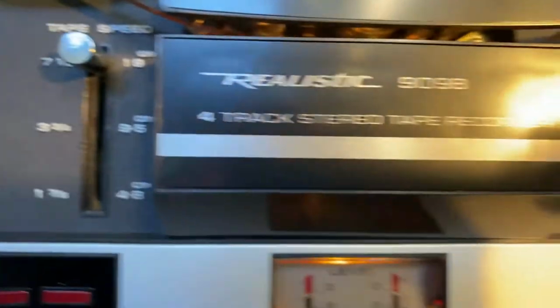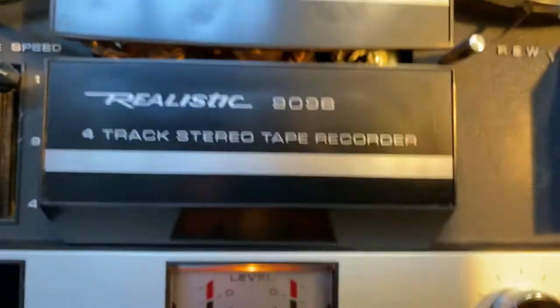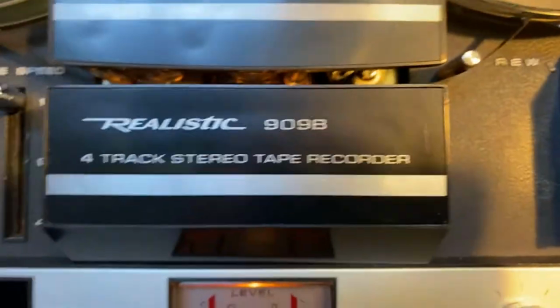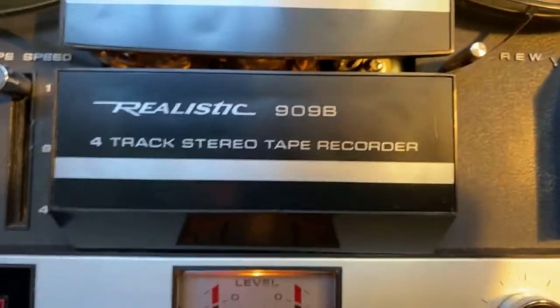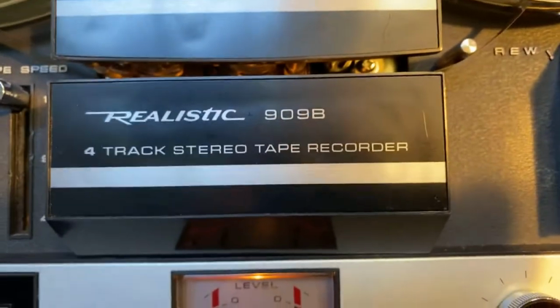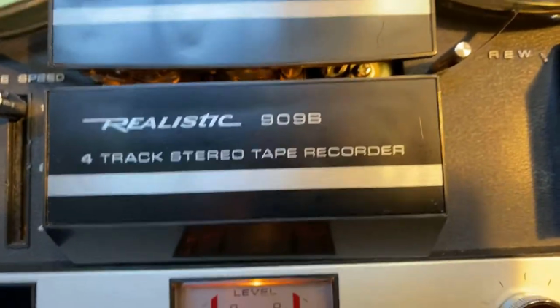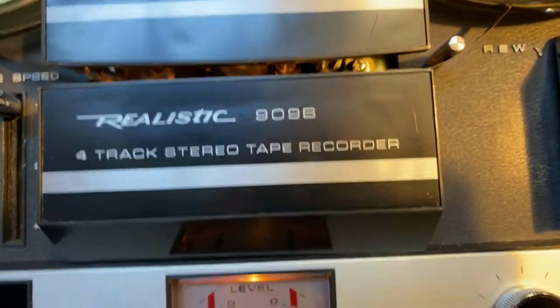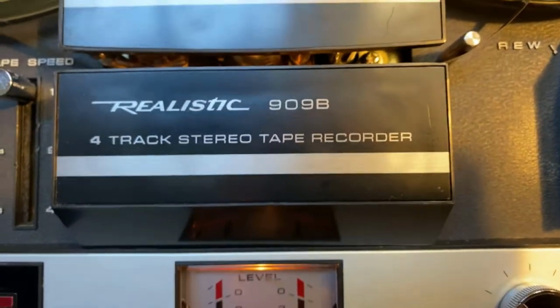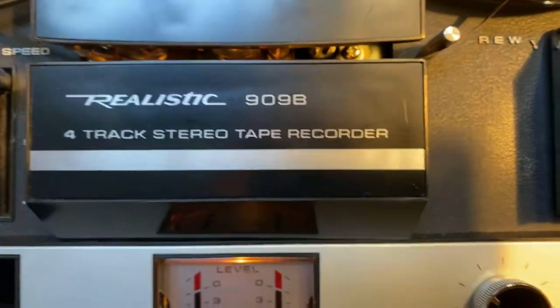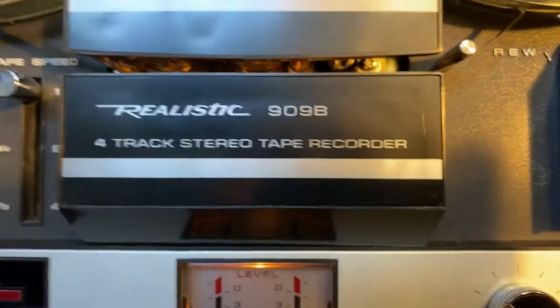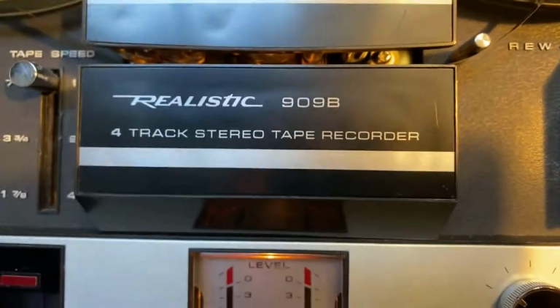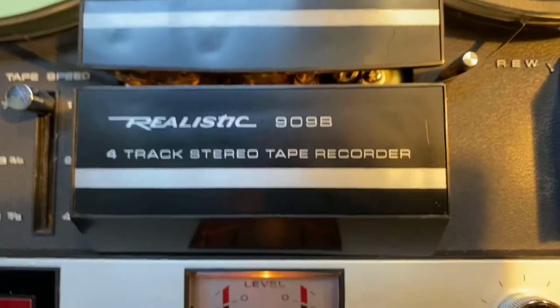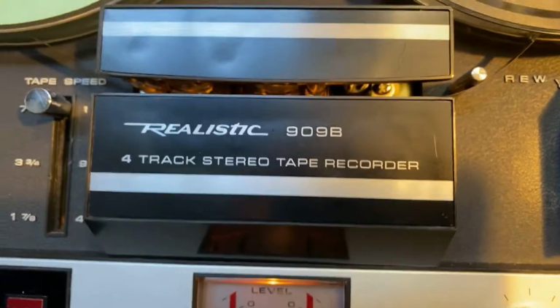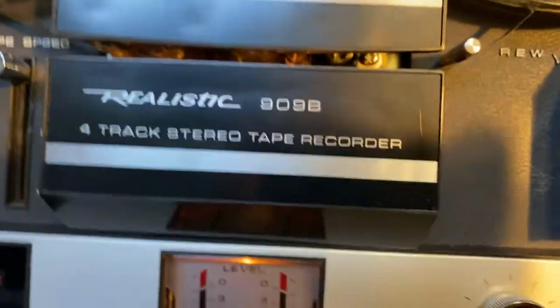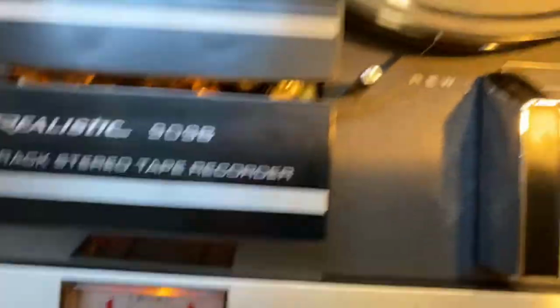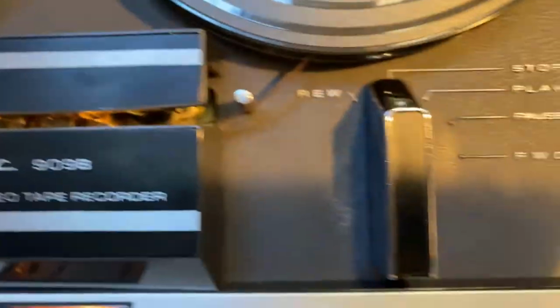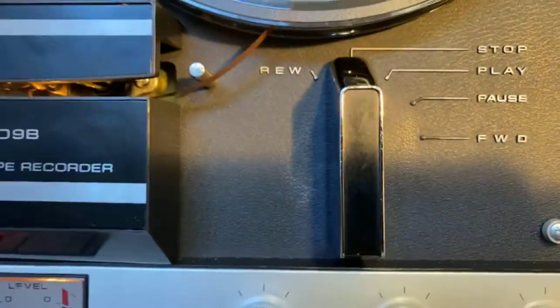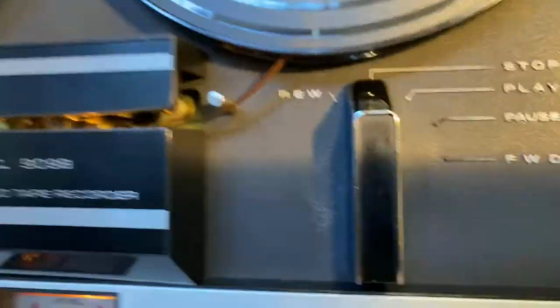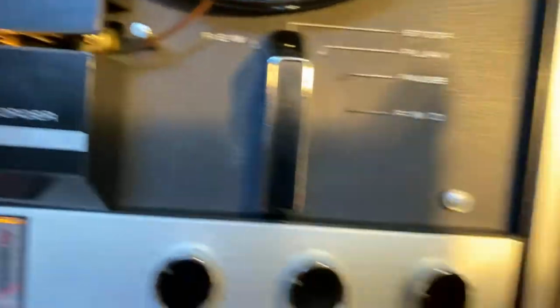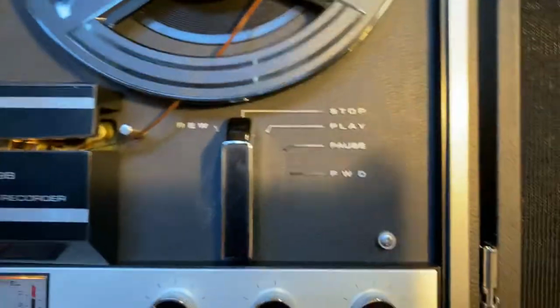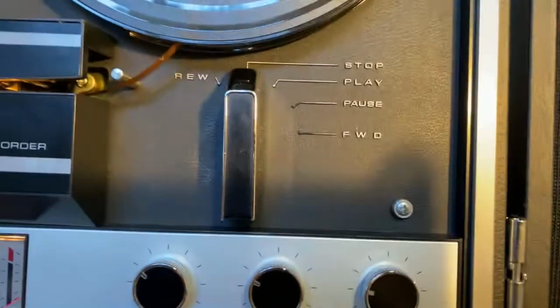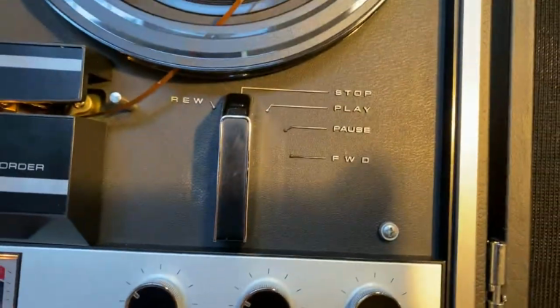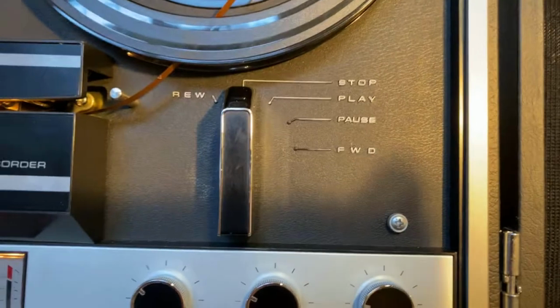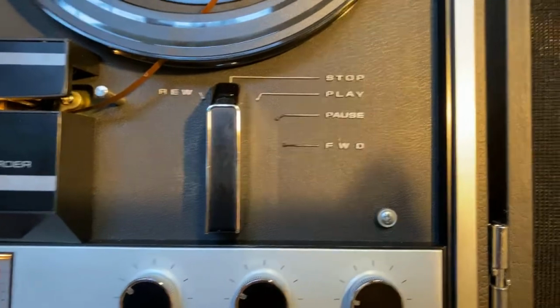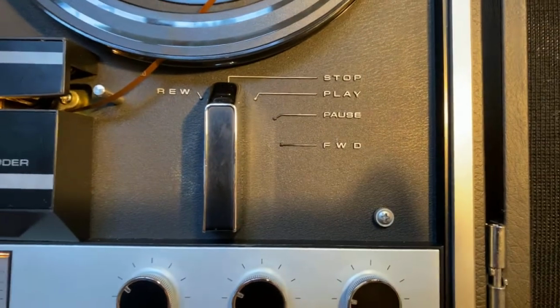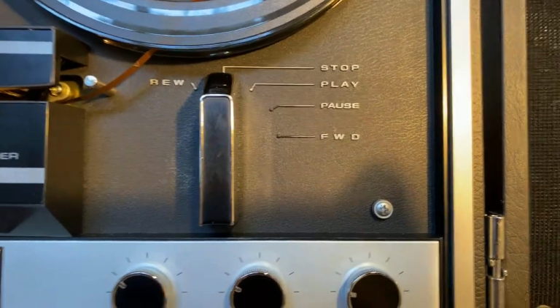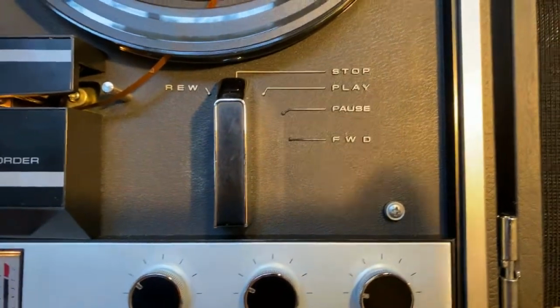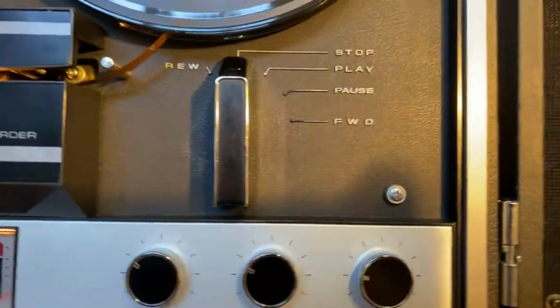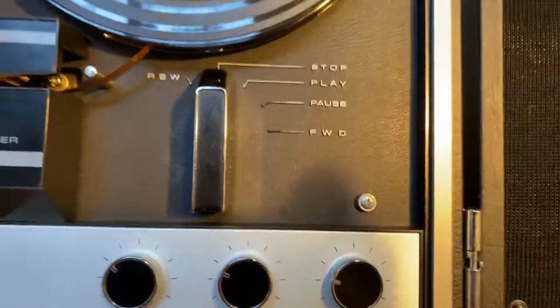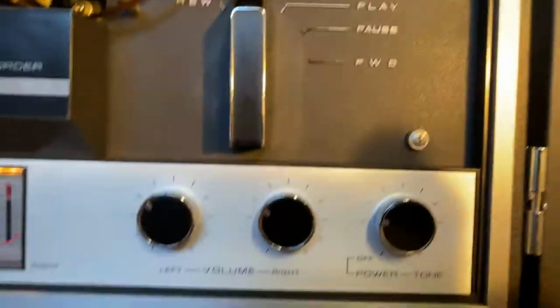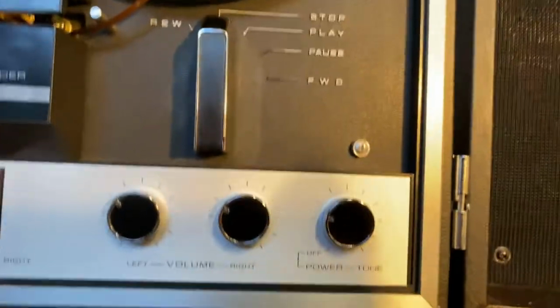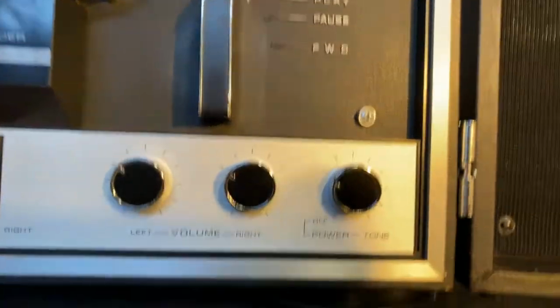This is a four-track stereo tape recorder, and it really sounds good. I think you'll be impressed by it. The controls are rewind, stop, play, pause, and forward. I'll show you those and how they work shortly.